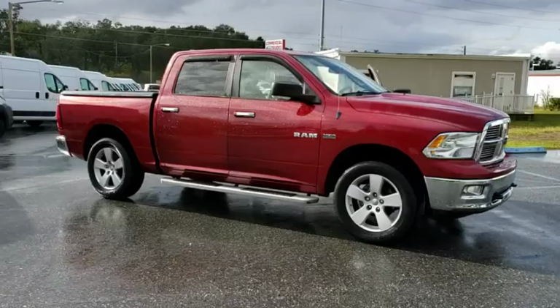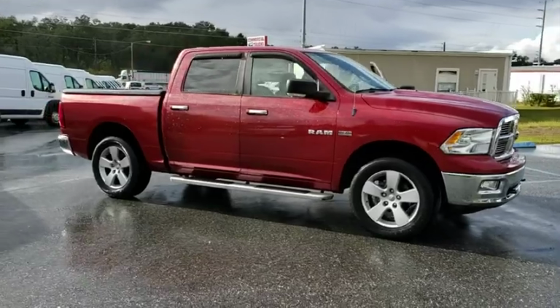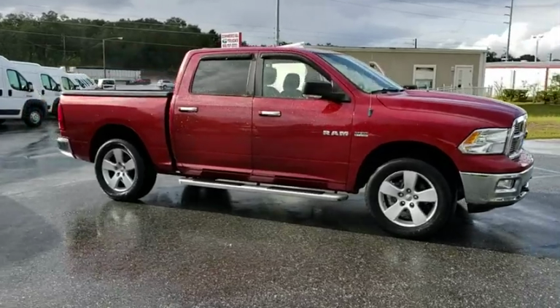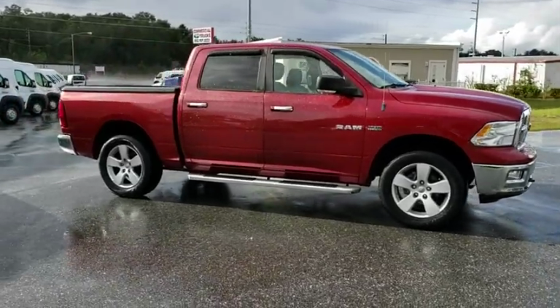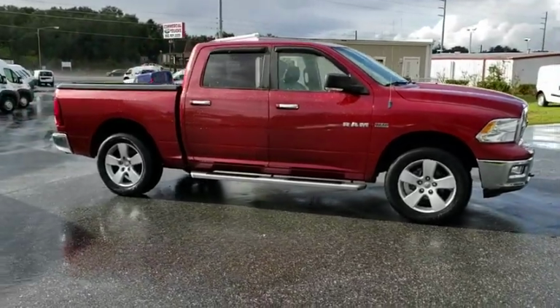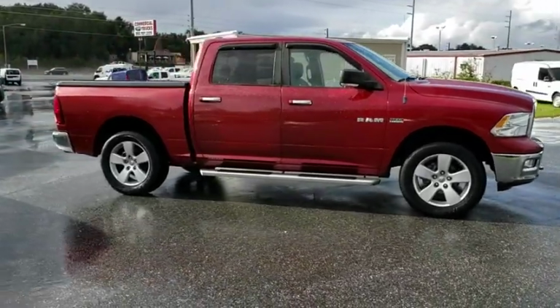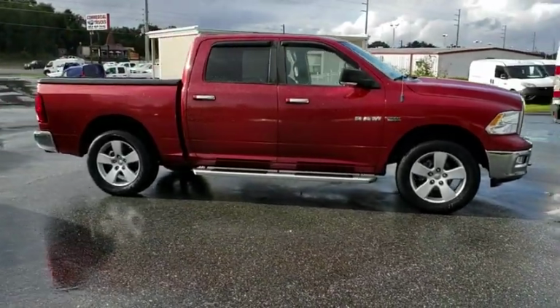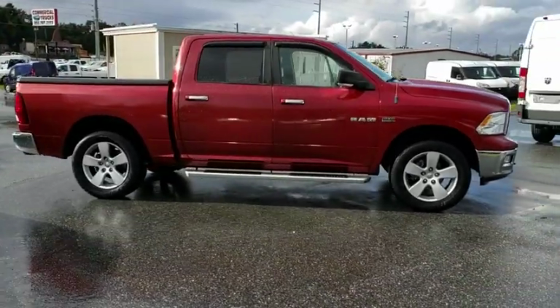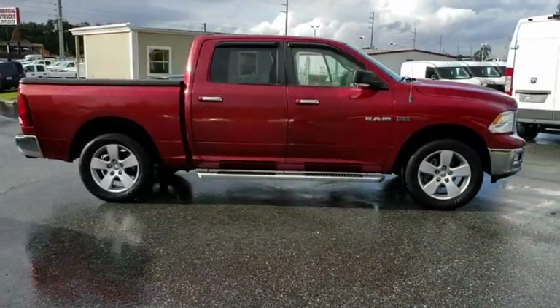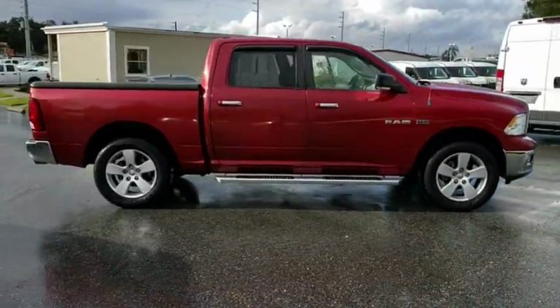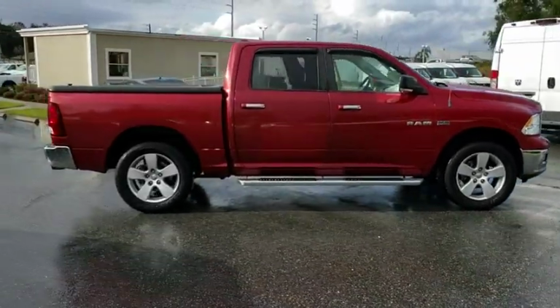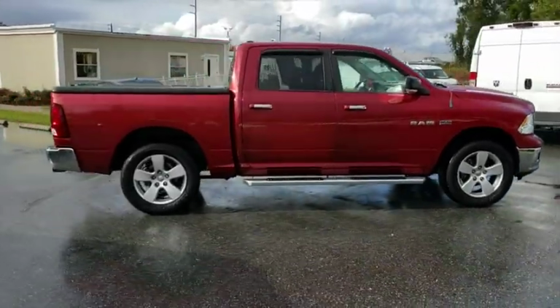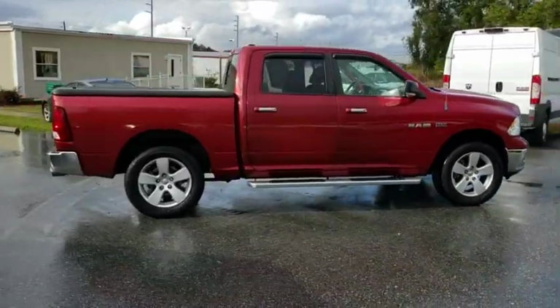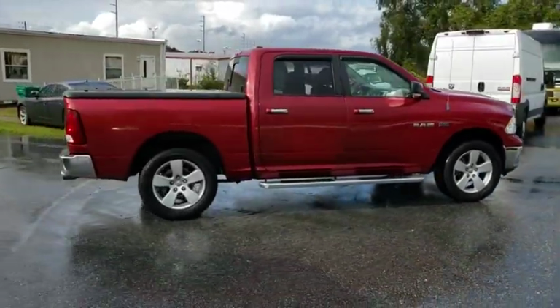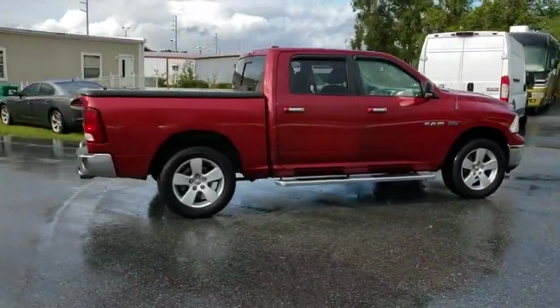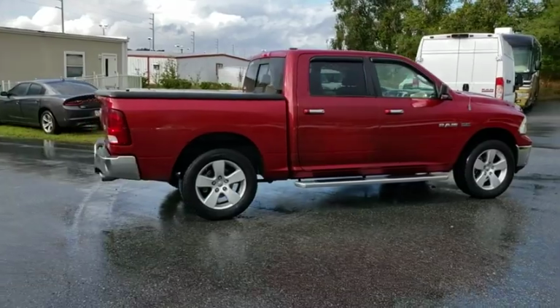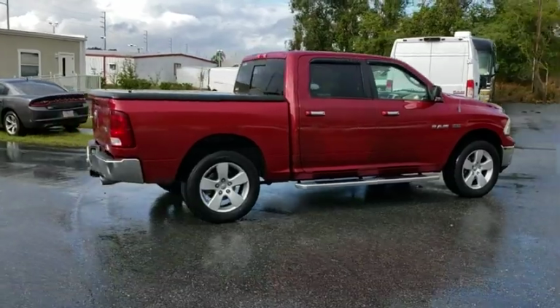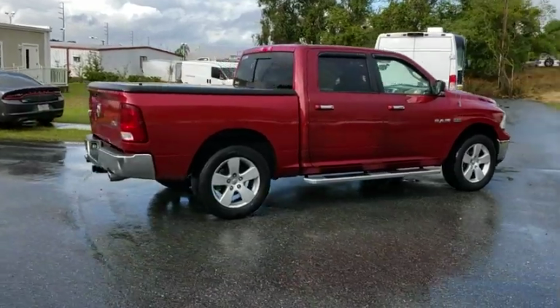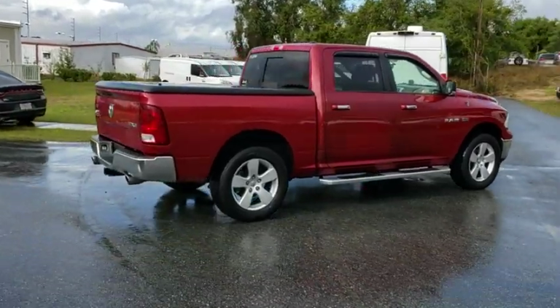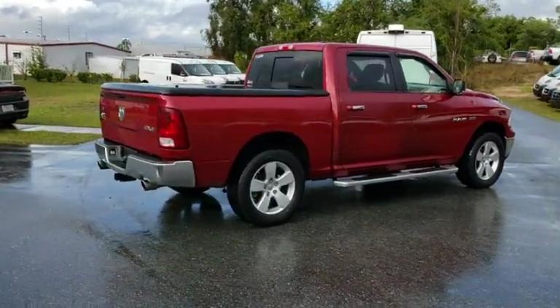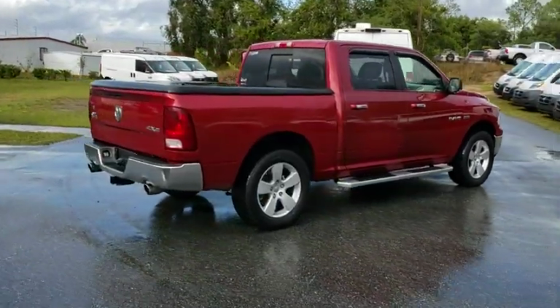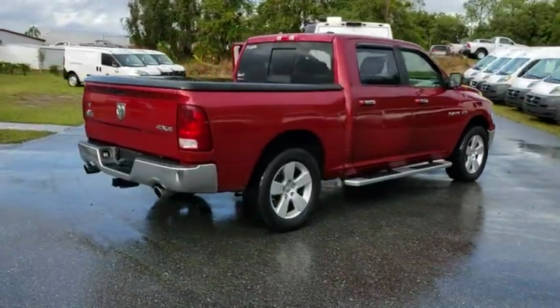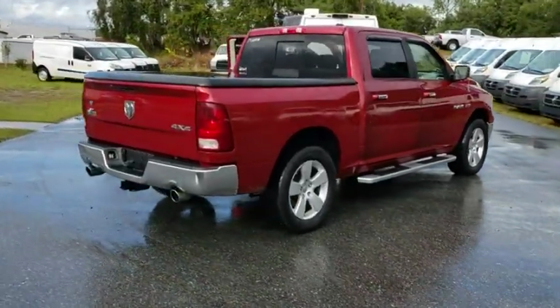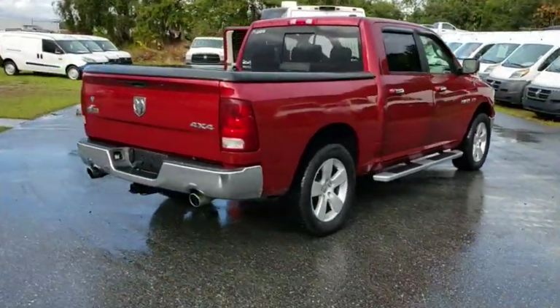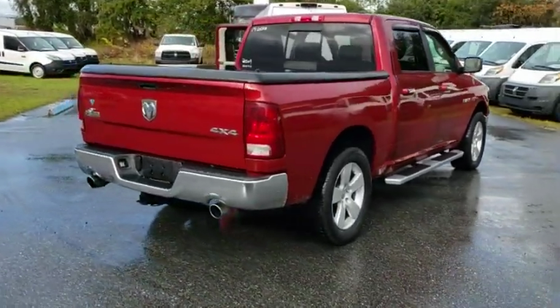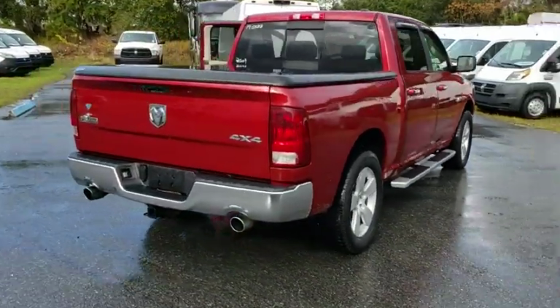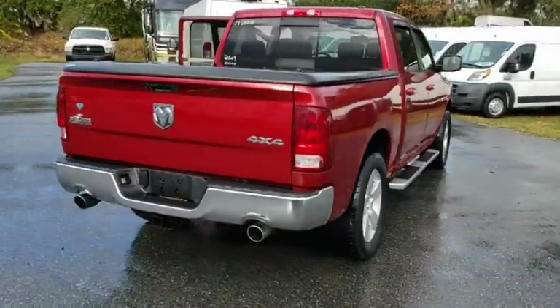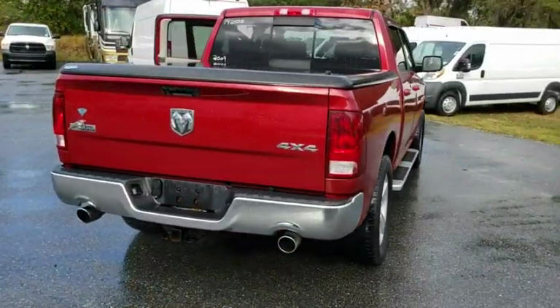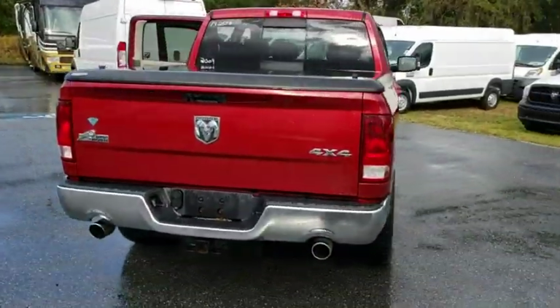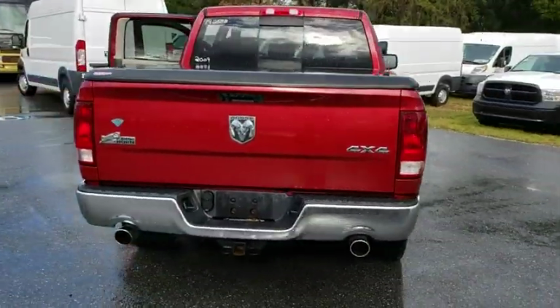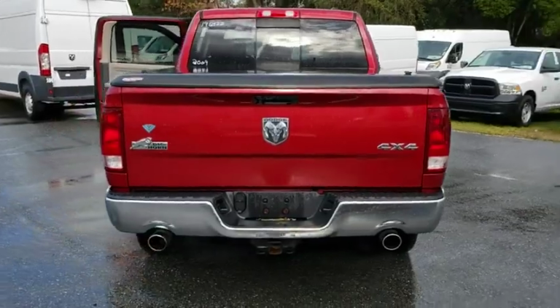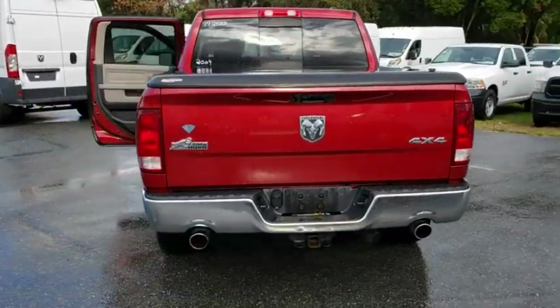The 2009 Dodge Ram Pickup 1500. The Ram 1500 is the most awarded Ram truck ever. Its exterior styling rethinks and outclasses every truck out there.